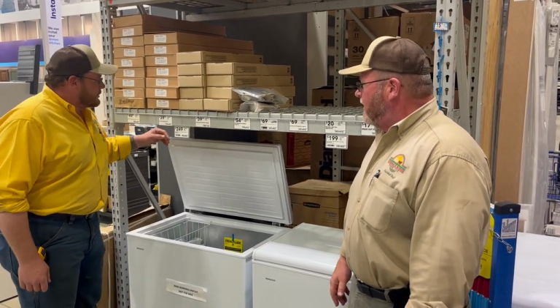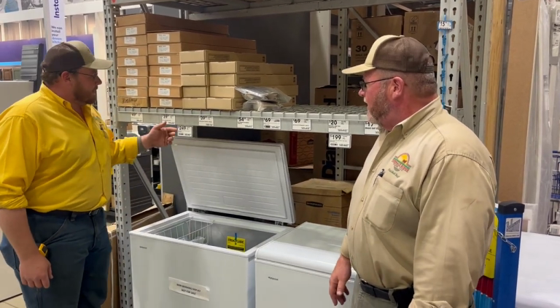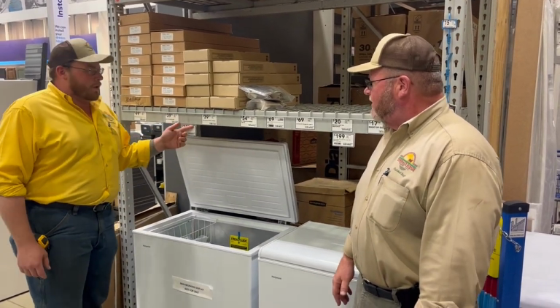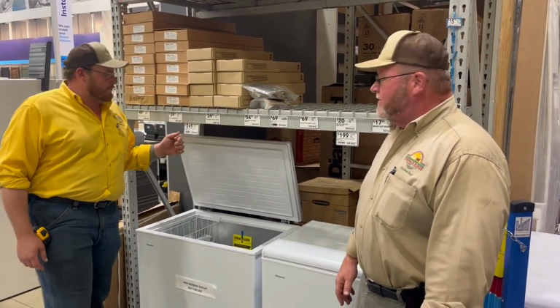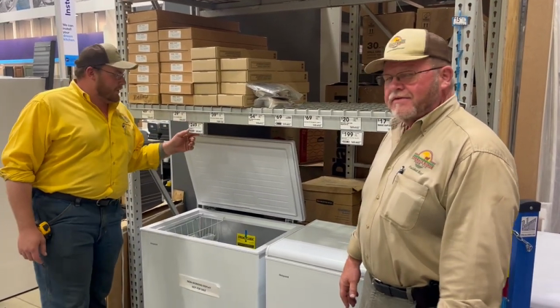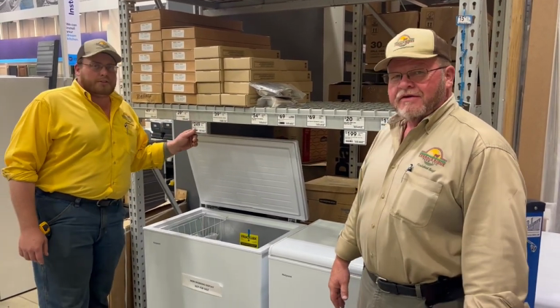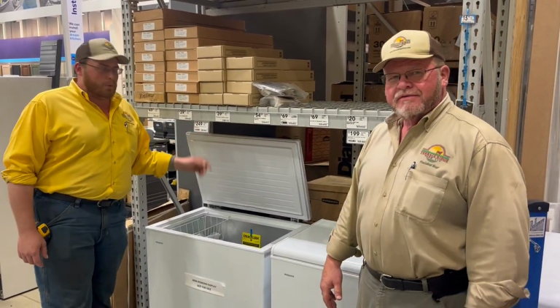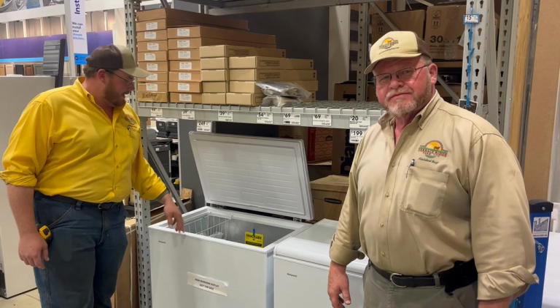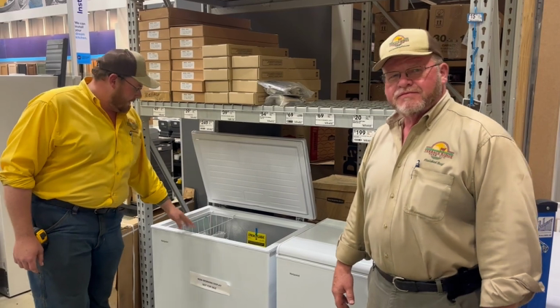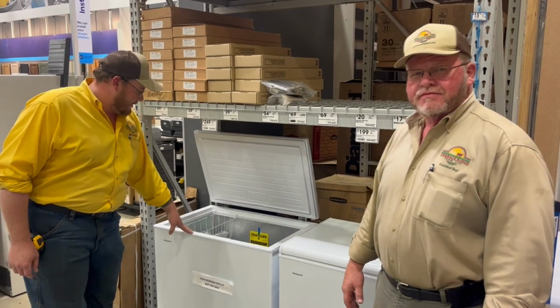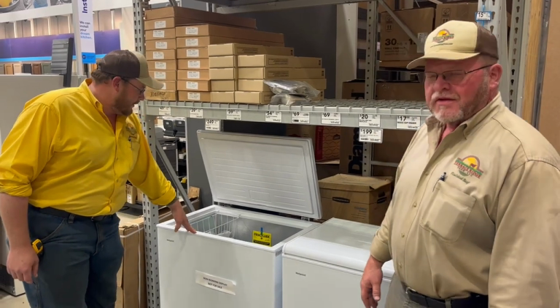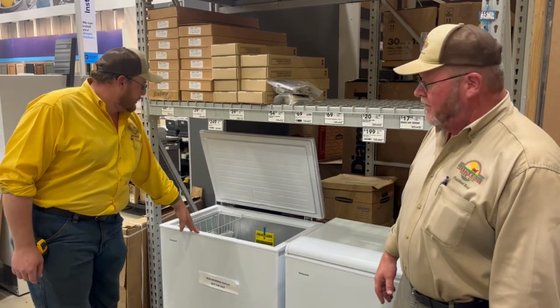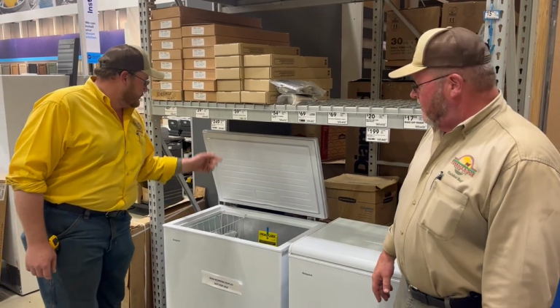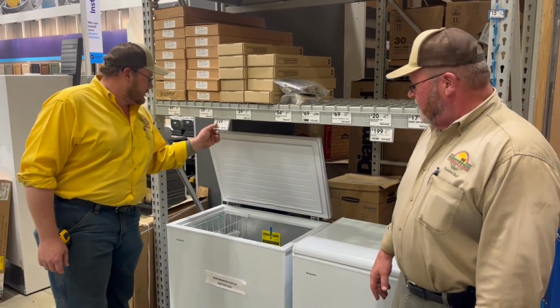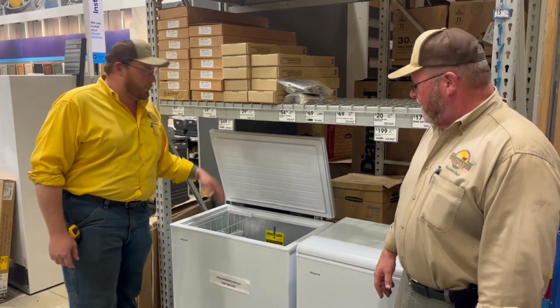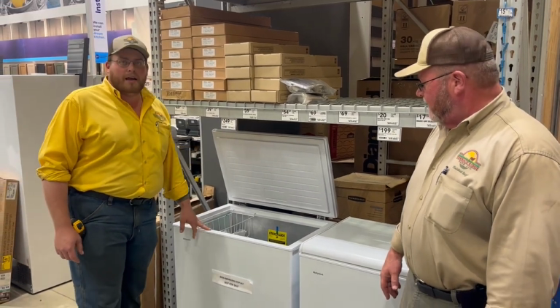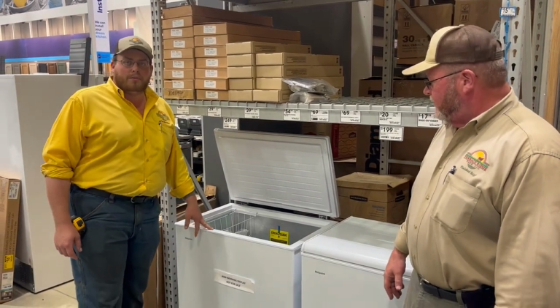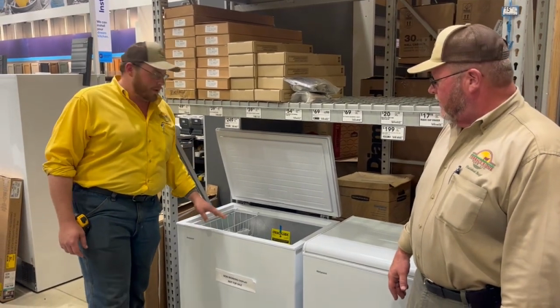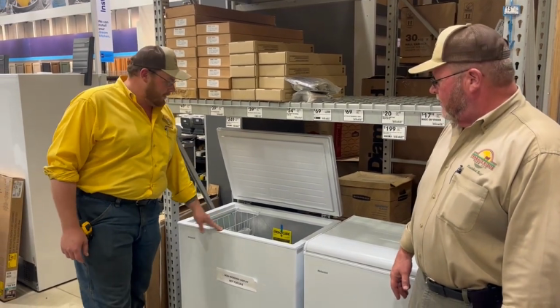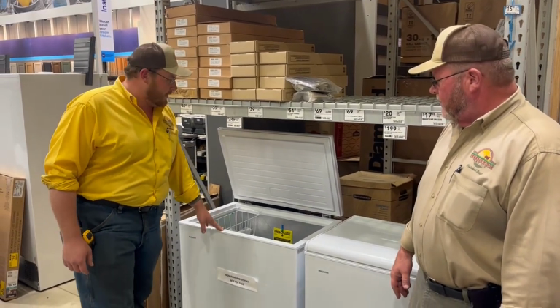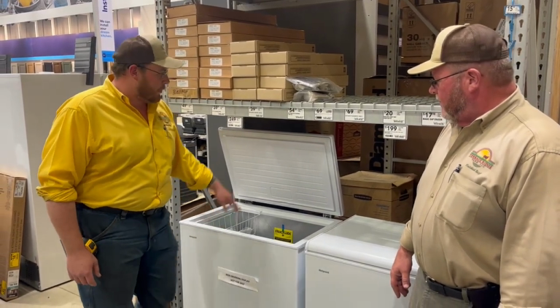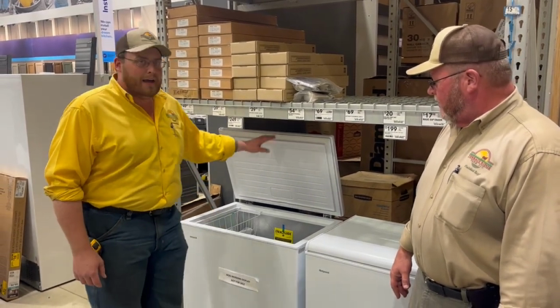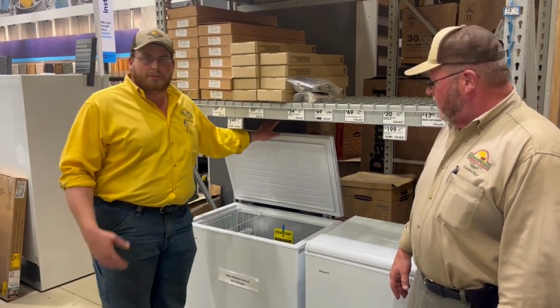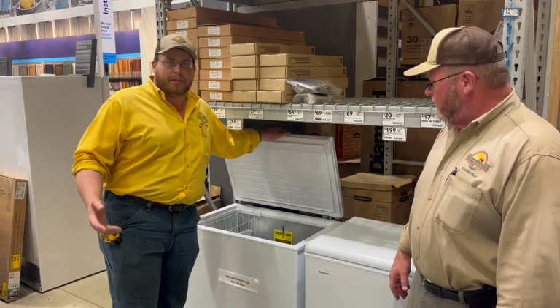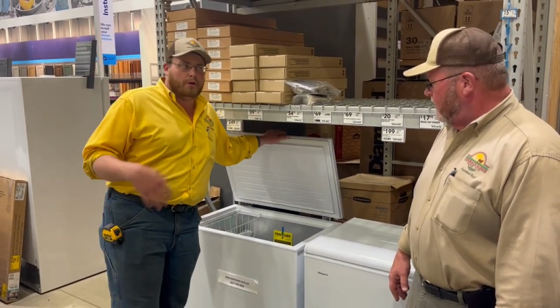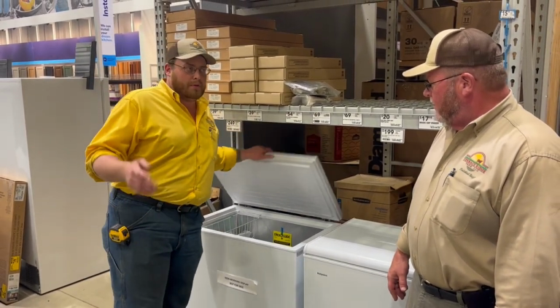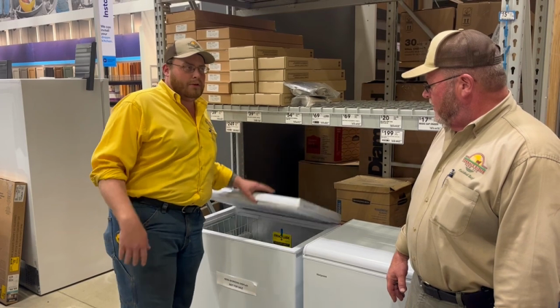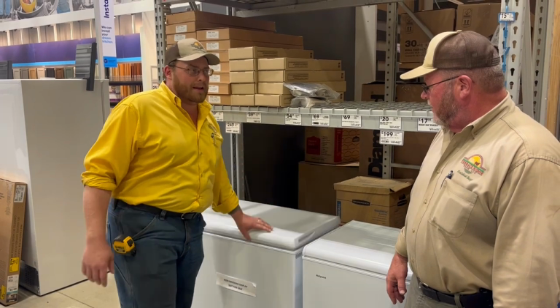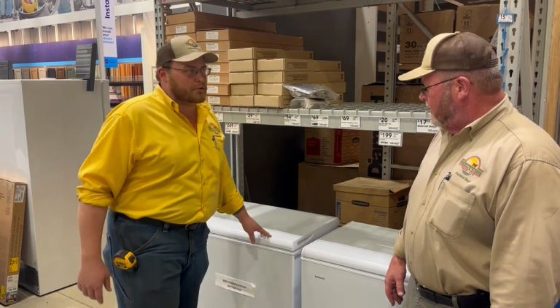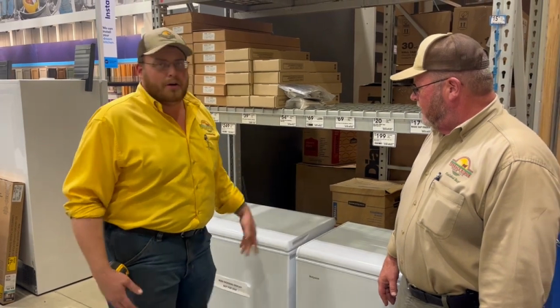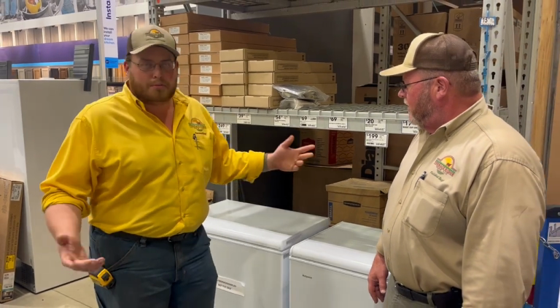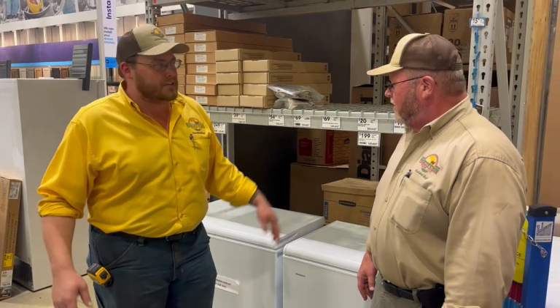You can go up 50 bucks to $249 for this freezer right here. This one's a 6.9 cubic foot and this will hold a quarter cow with some breathing room and give you a little bit of extra space to hold some other stuff.